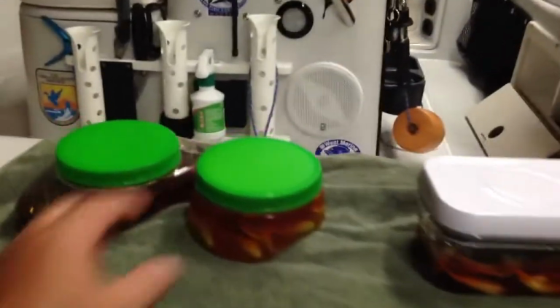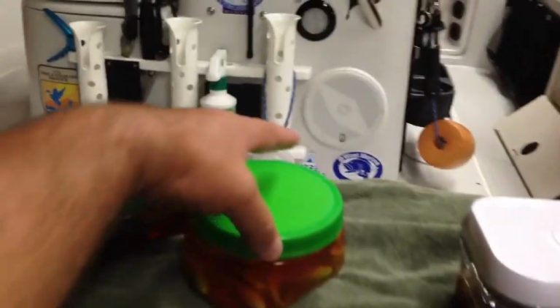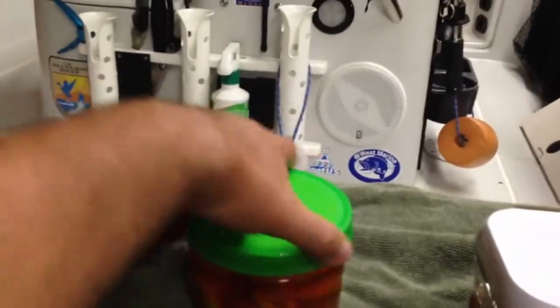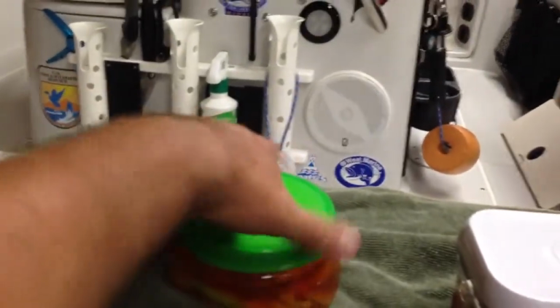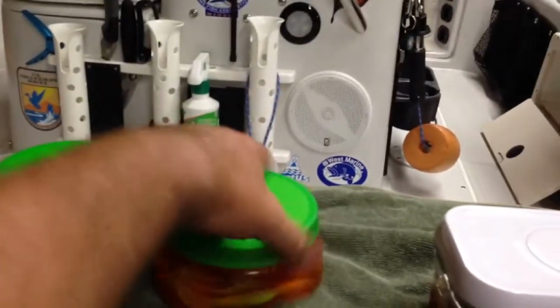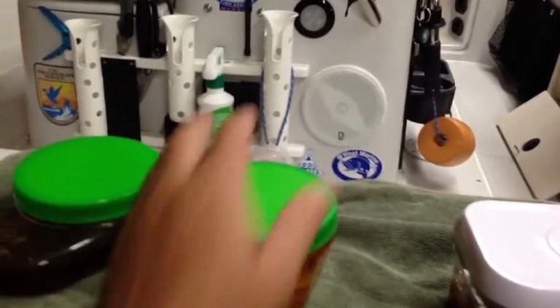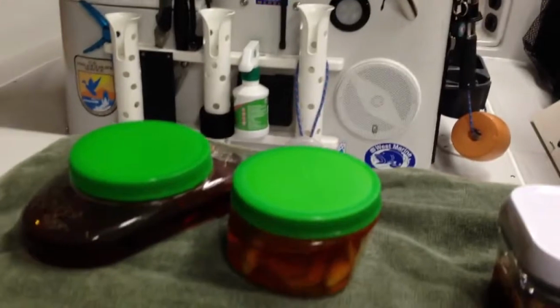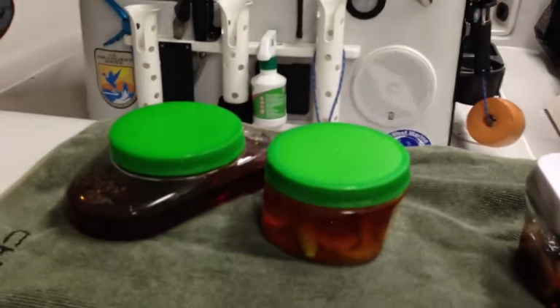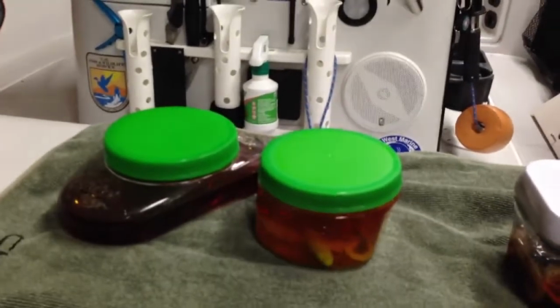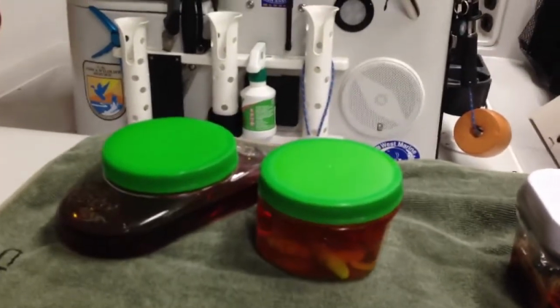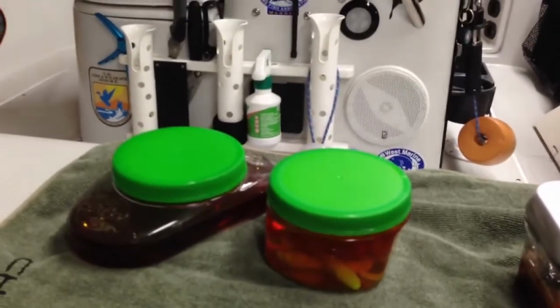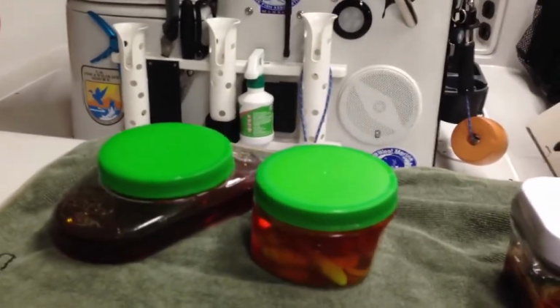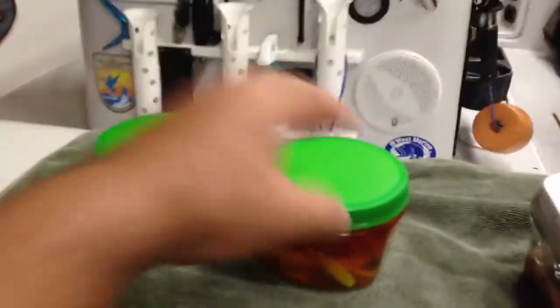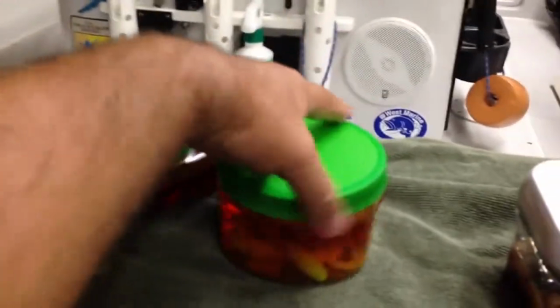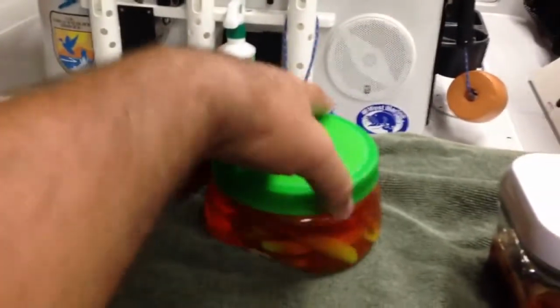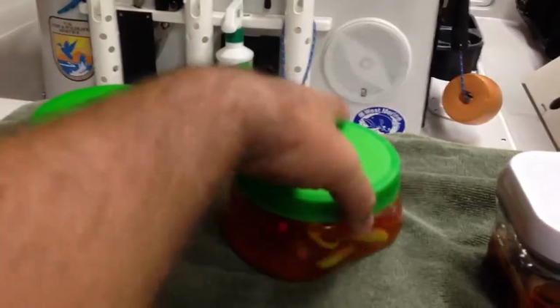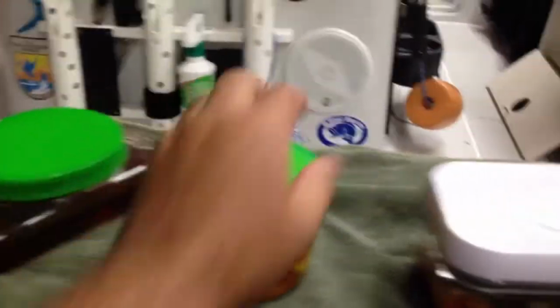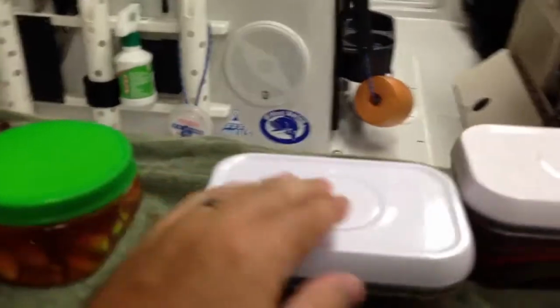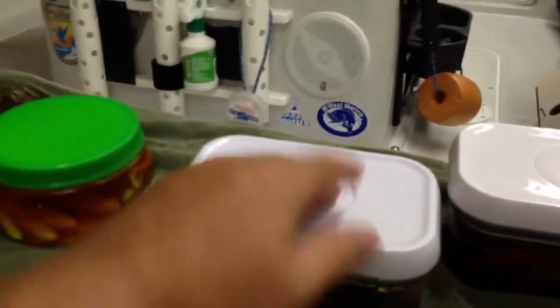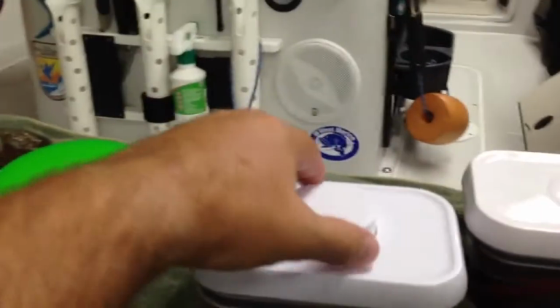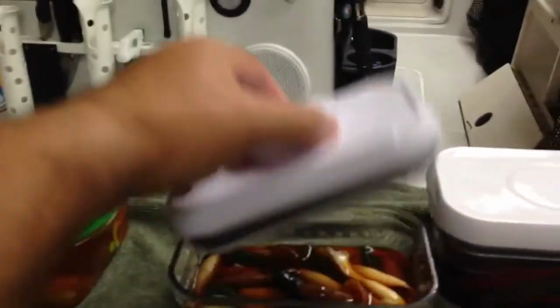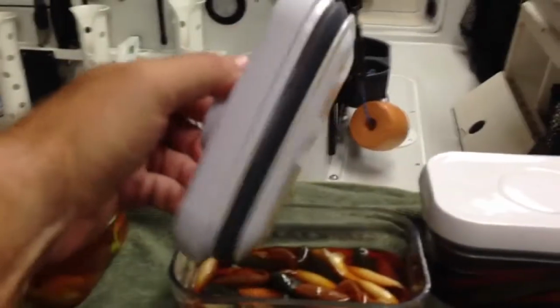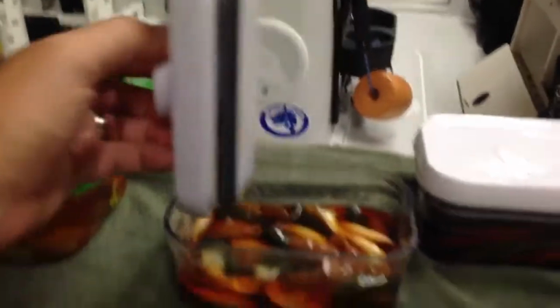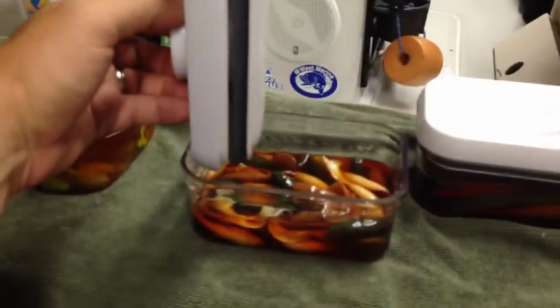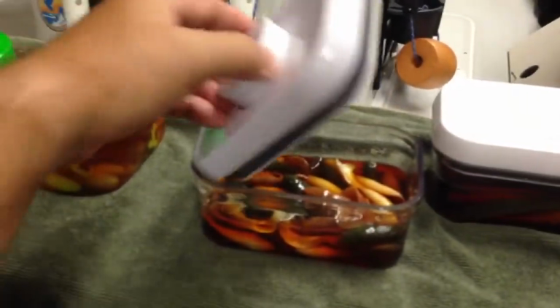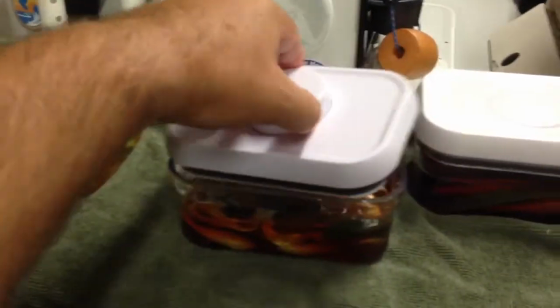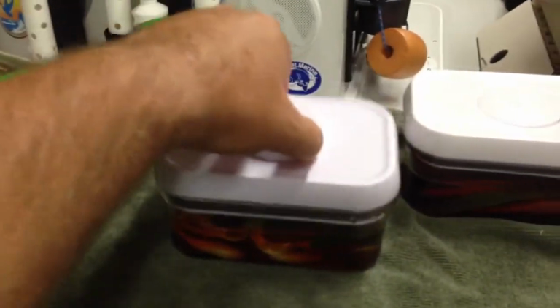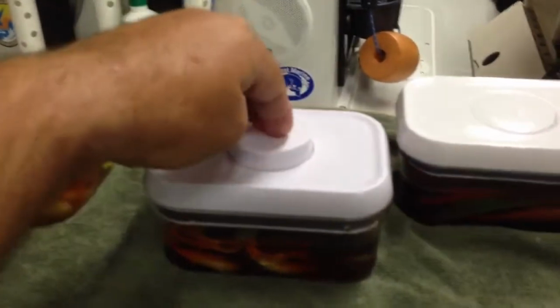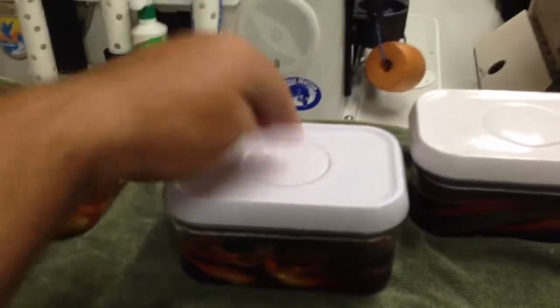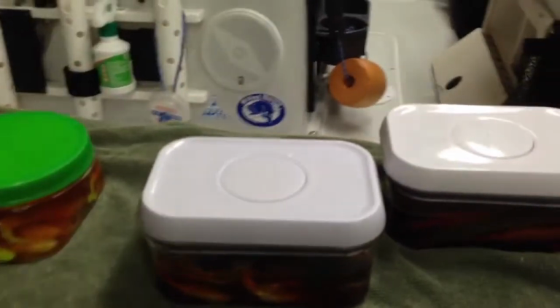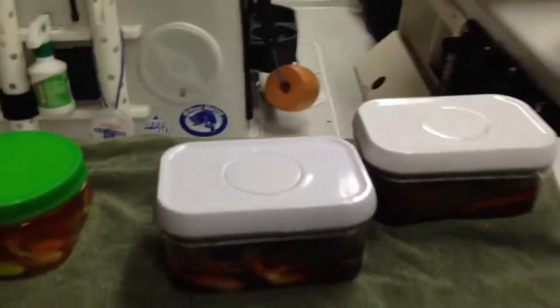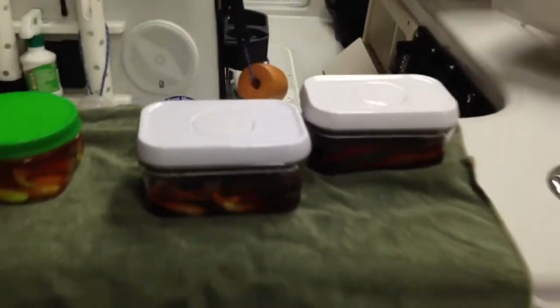If you've ever tried to unscrew one of these, usually you've got a jig head or maybe a fishing pole in your other hand, and trying to get this off with one hand is a no-go. So as you can see, one-hand operation, no problemo with the OXO pop-up container.